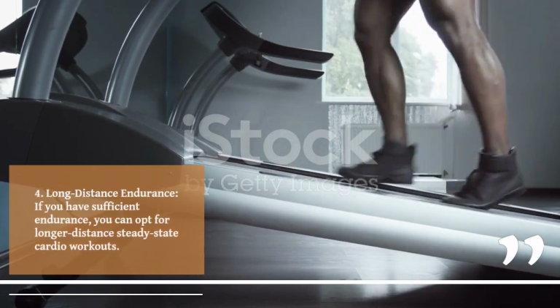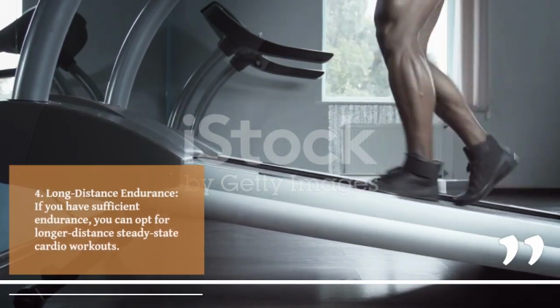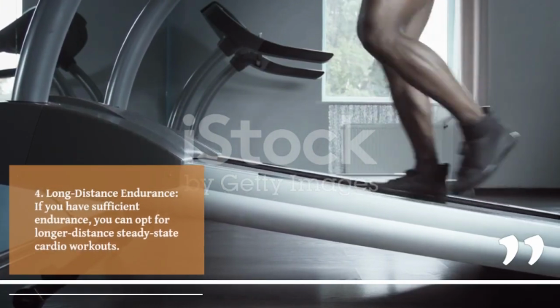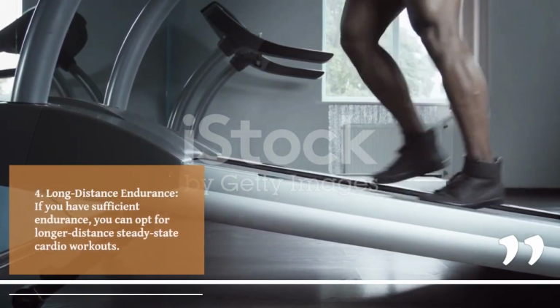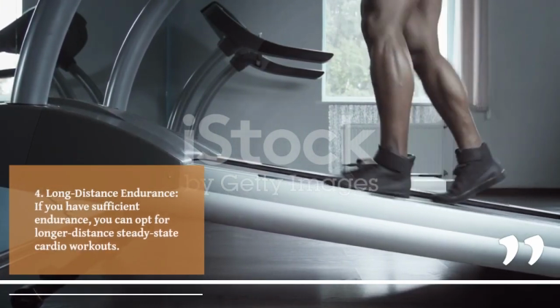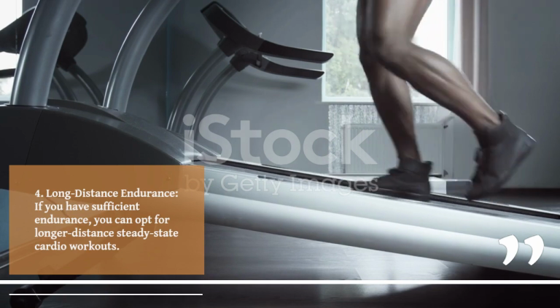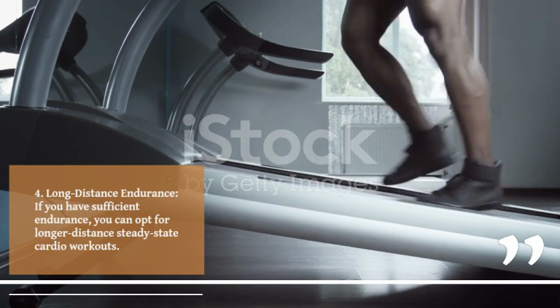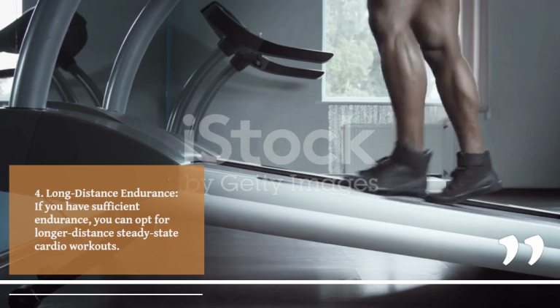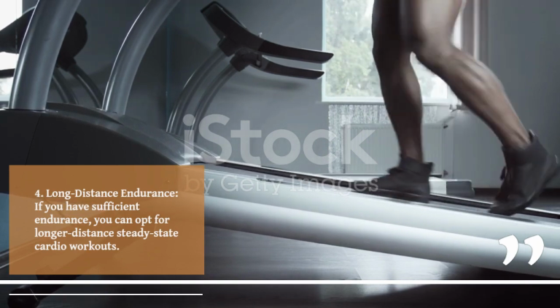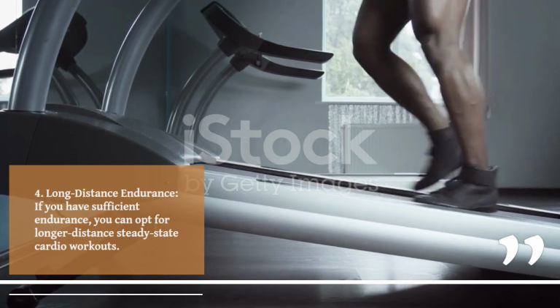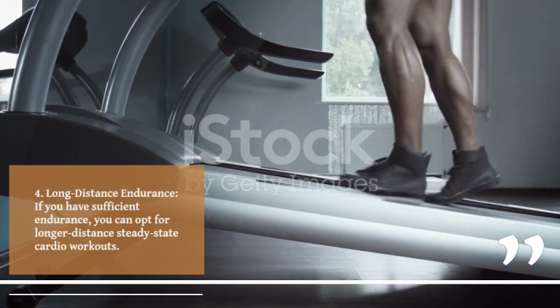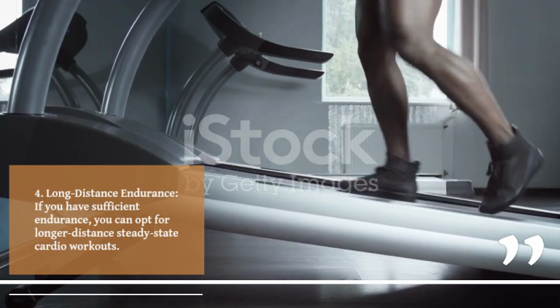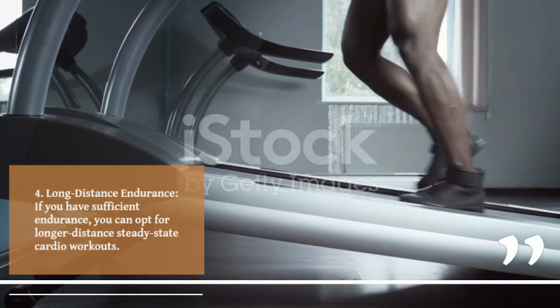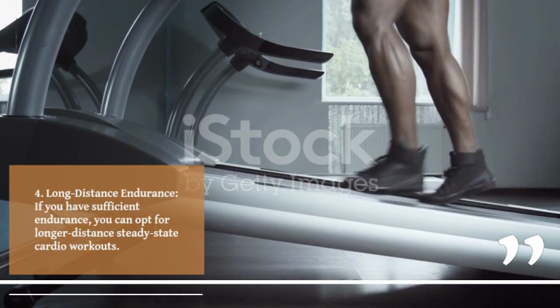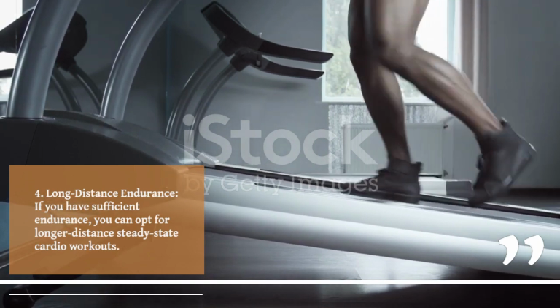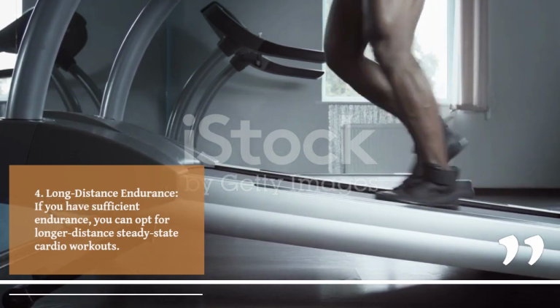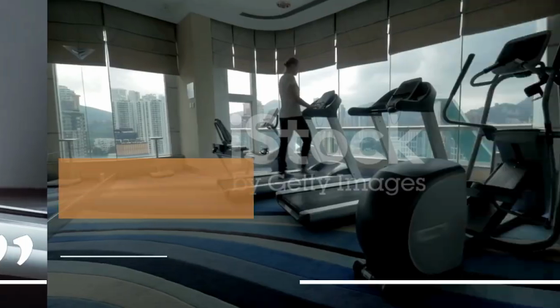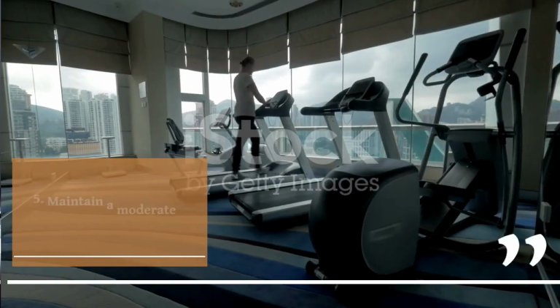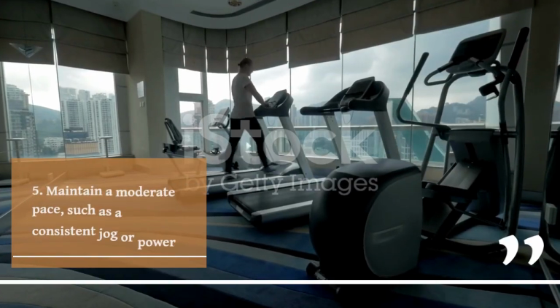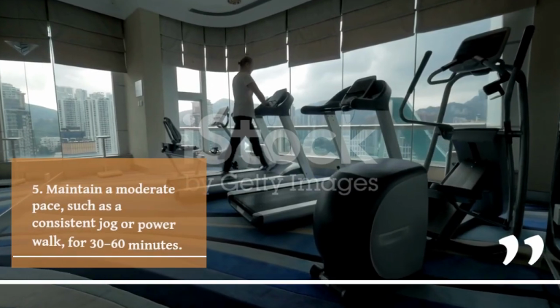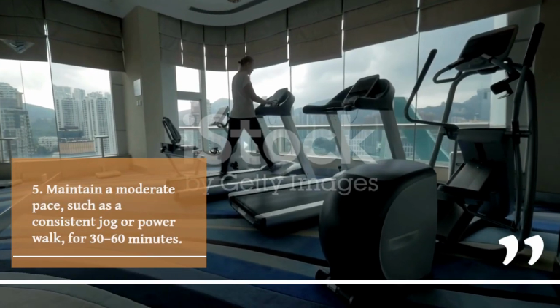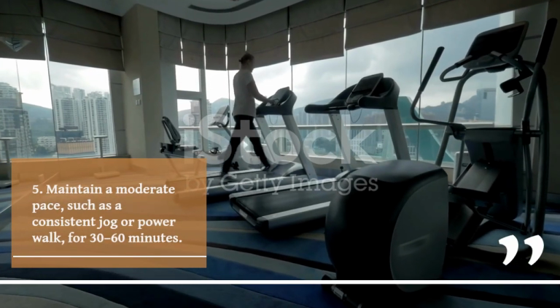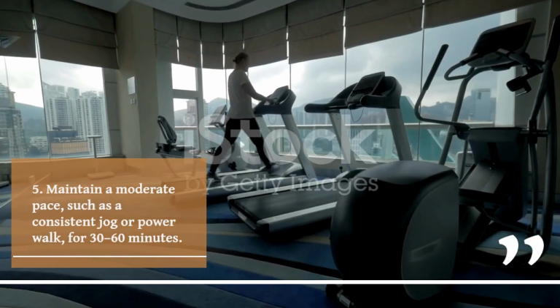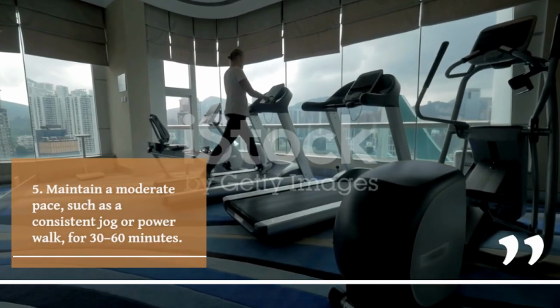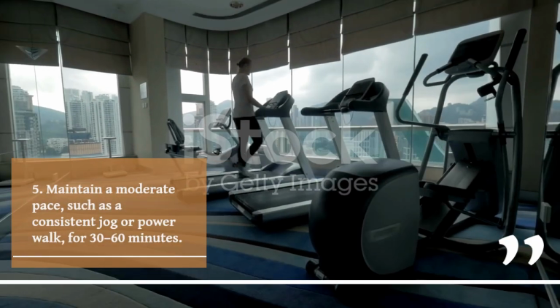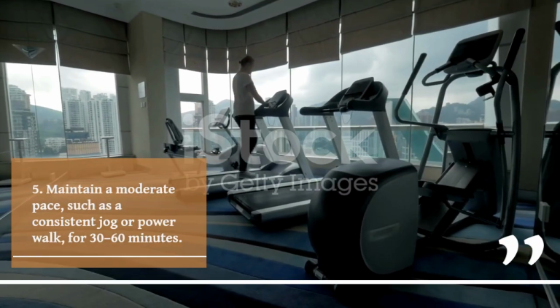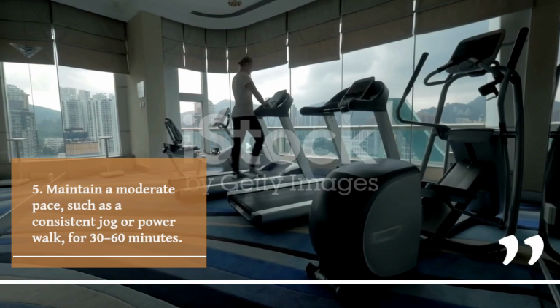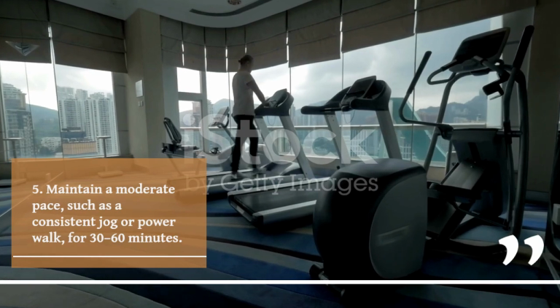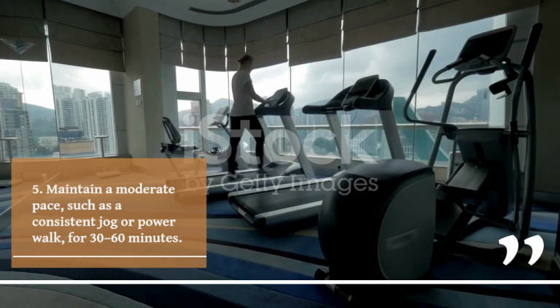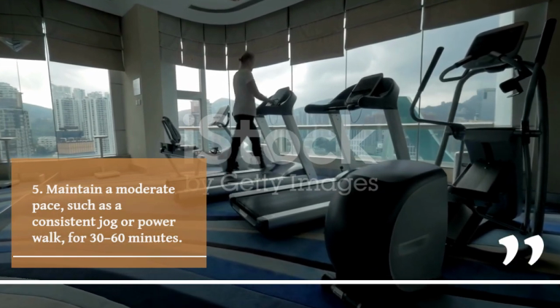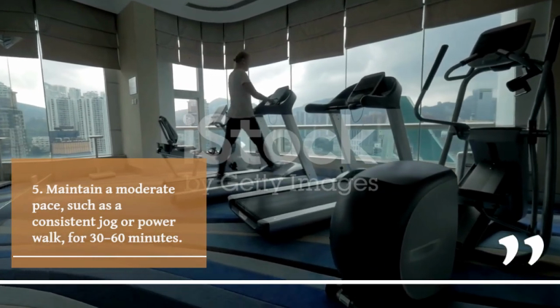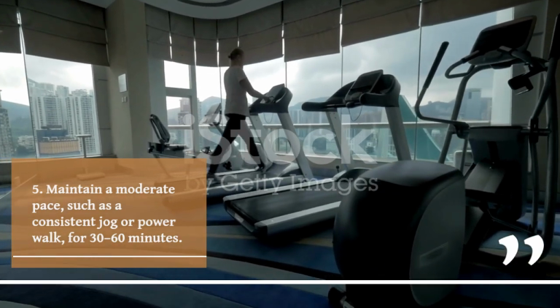4. Long-distance endurance. If you have sufficient endurance, you can opt for longer-distance steady-state cardio workouts. Maintain a moderate pace, such as a consistent jog or power walk, for 30 to 60 minutes.